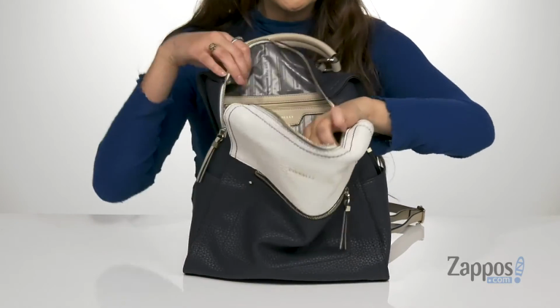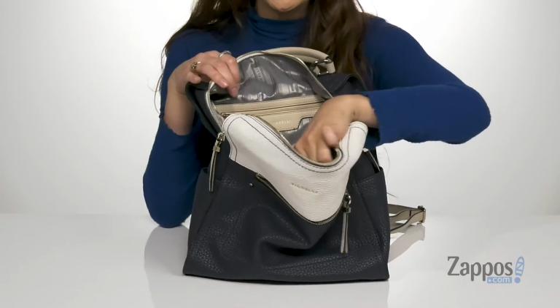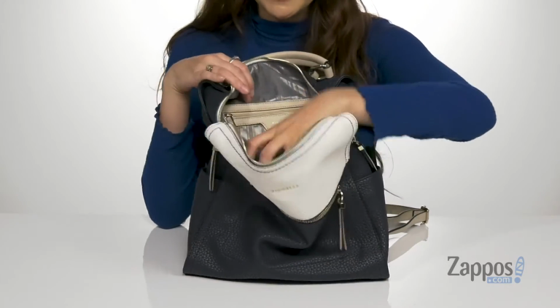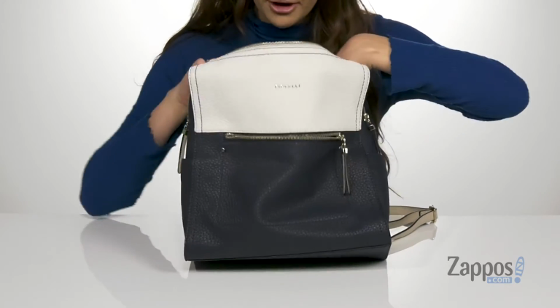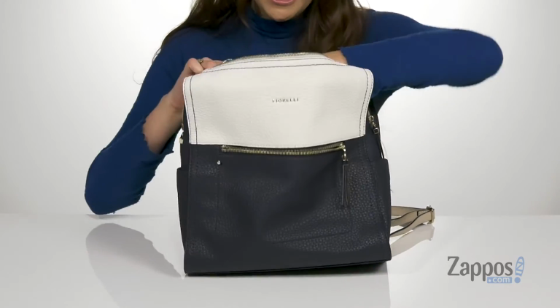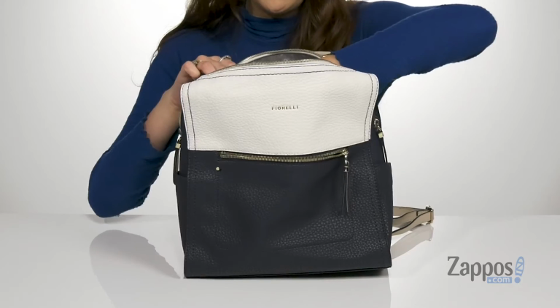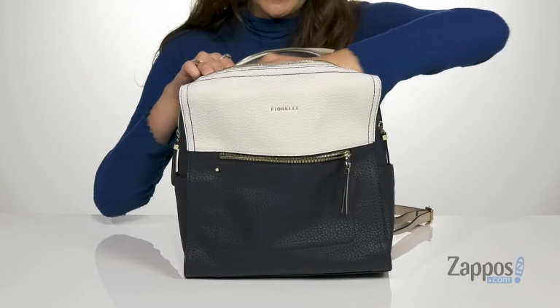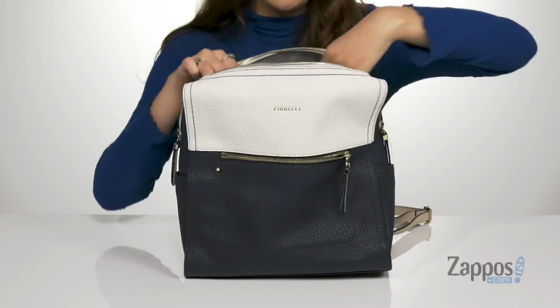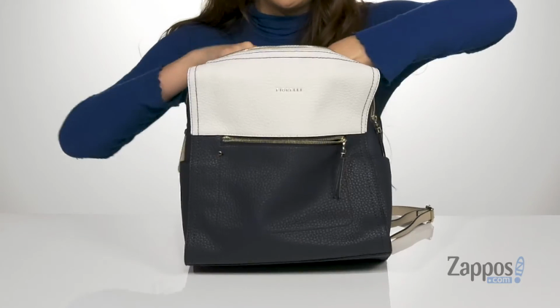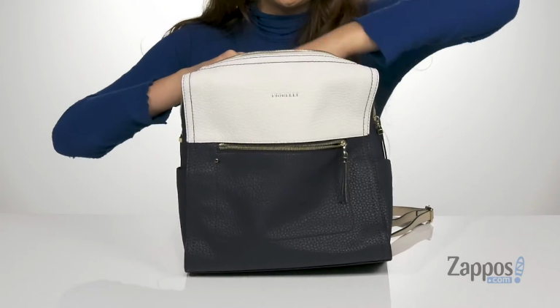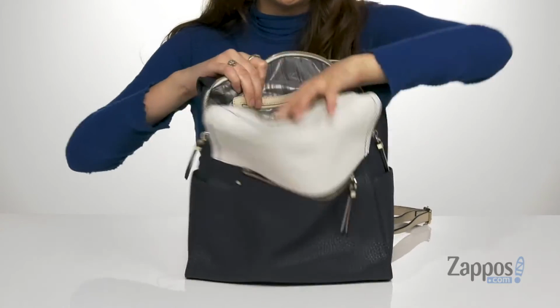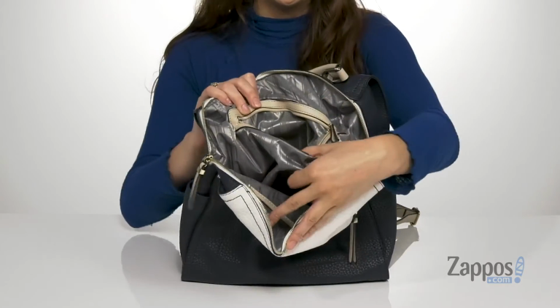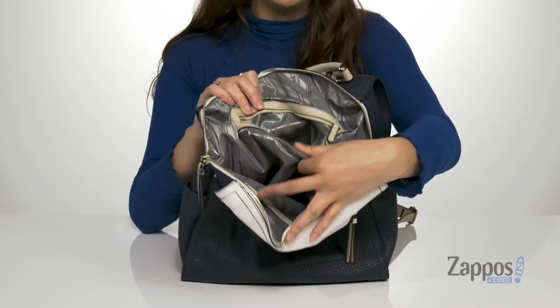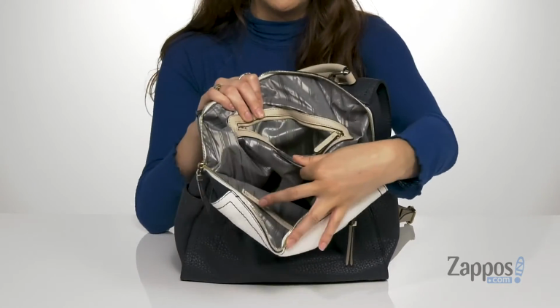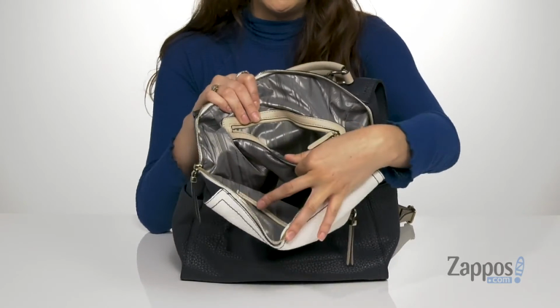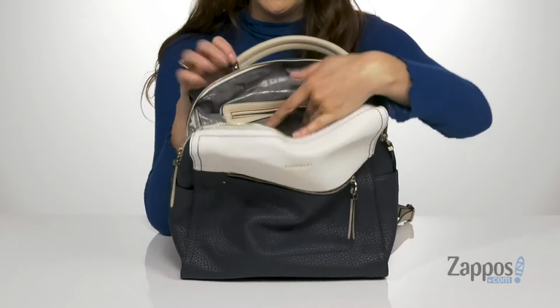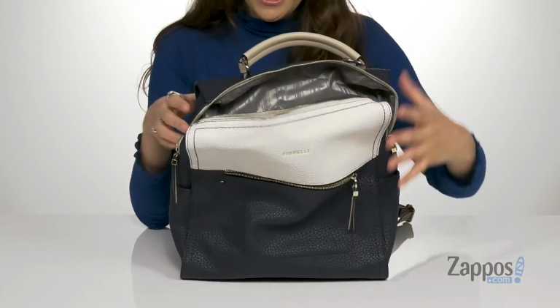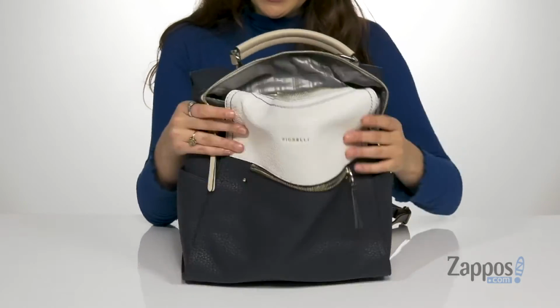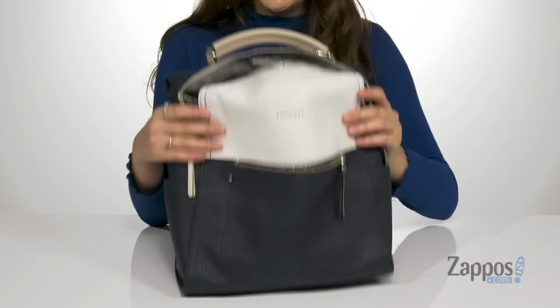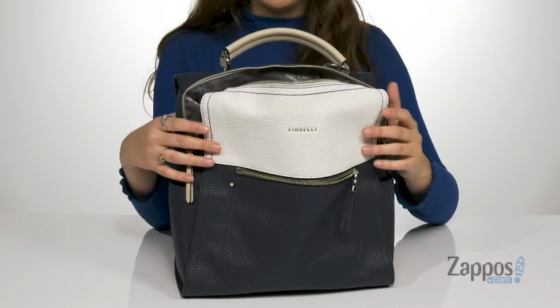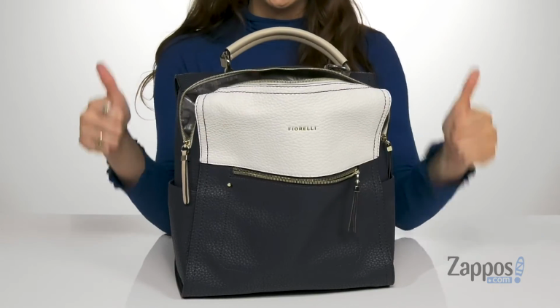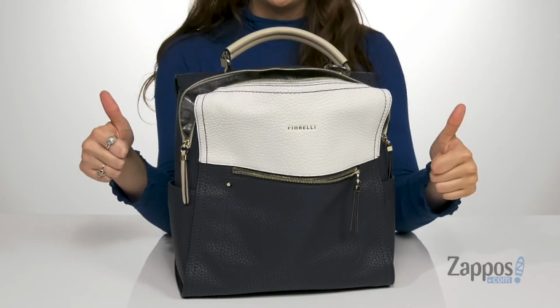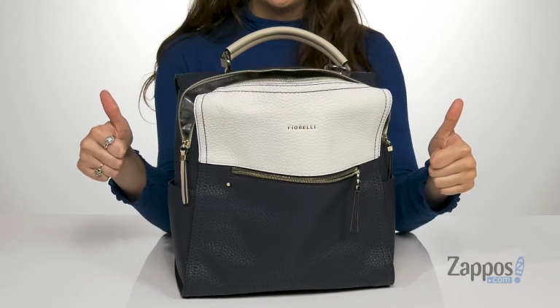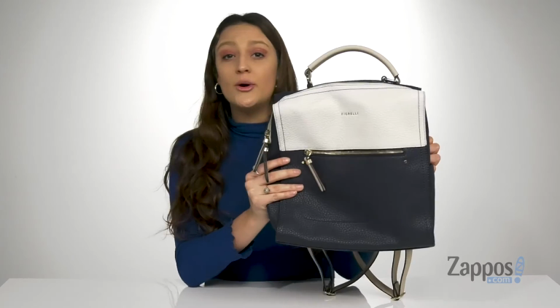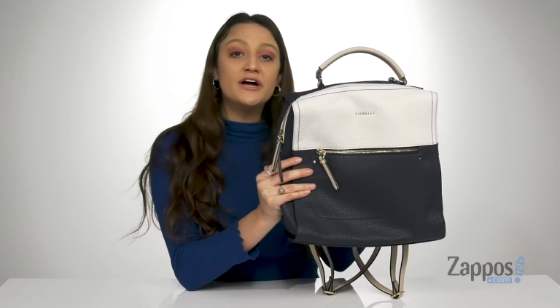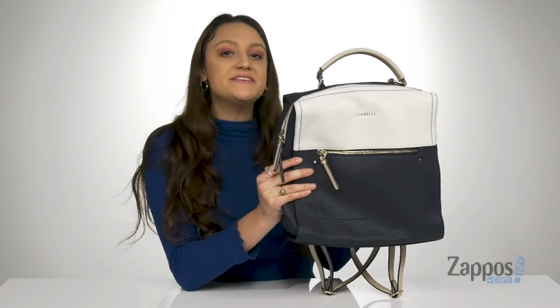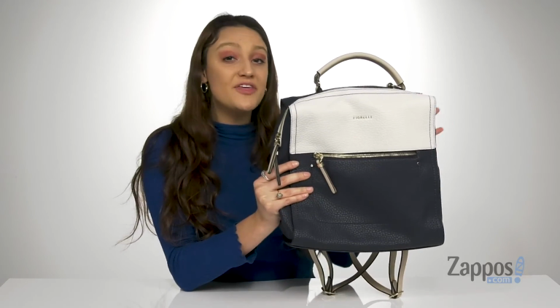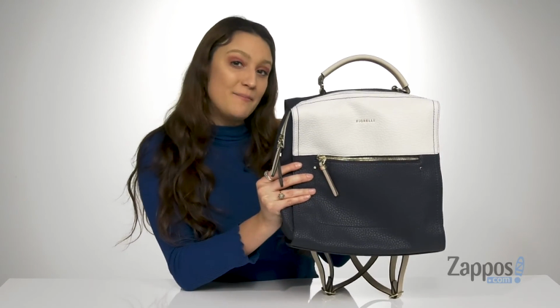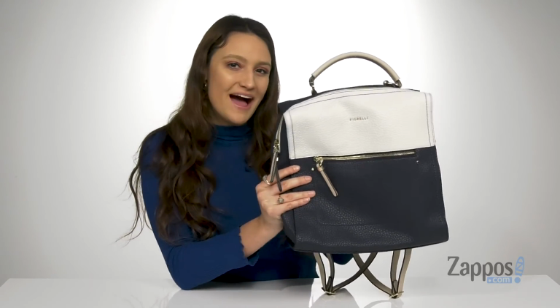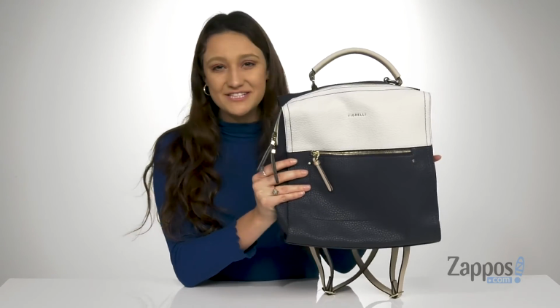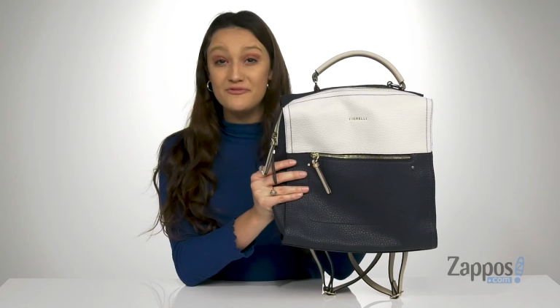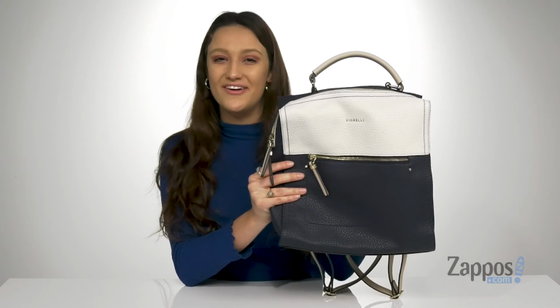There are two slip pockets up front and then a back zipper pocket that is perfect for storing those items you might want to be hidden. And it even stands up on its own. You're going to look amazing with the Anna Backpack — it's from Fiorelli.